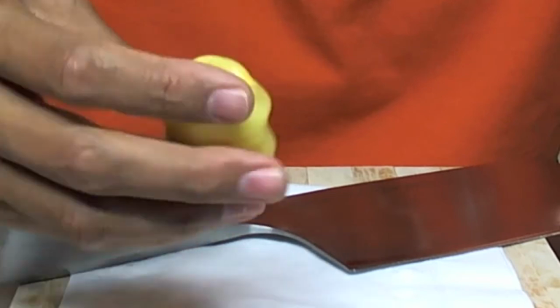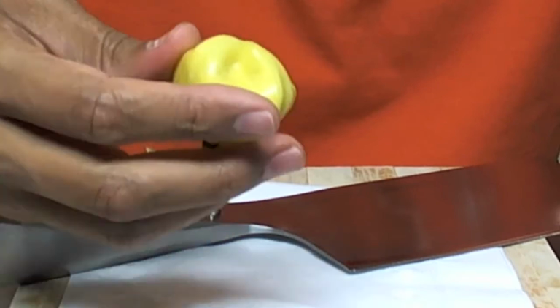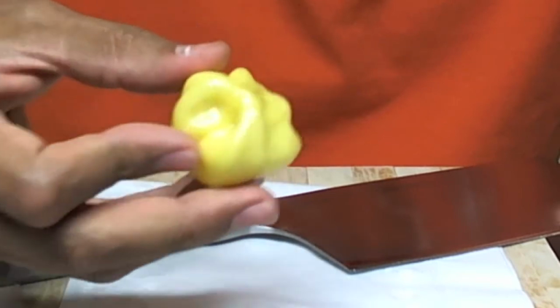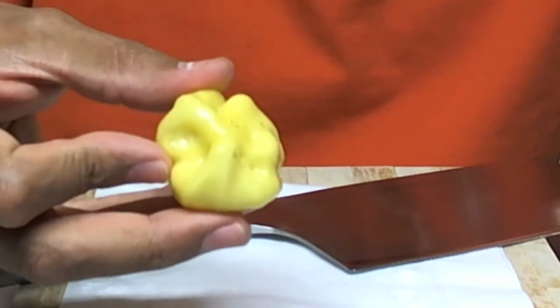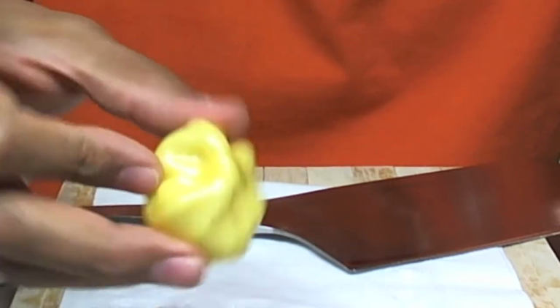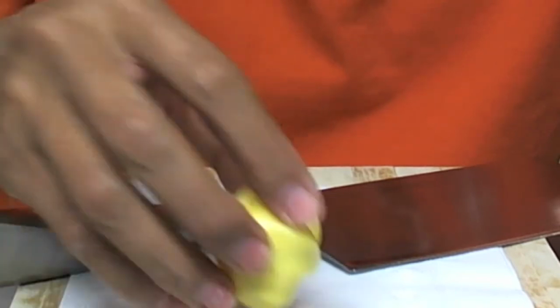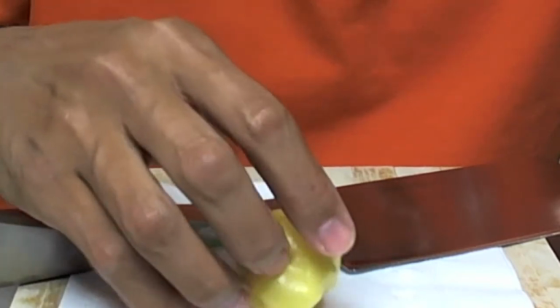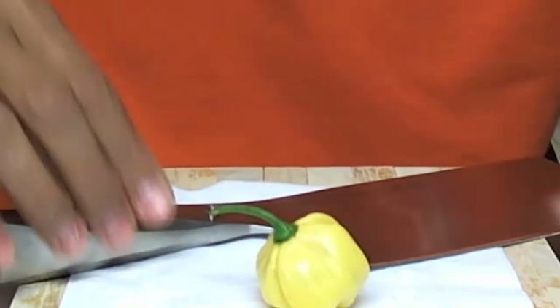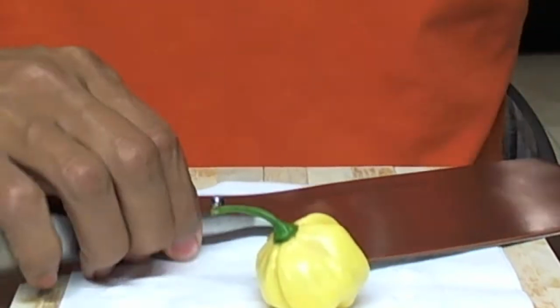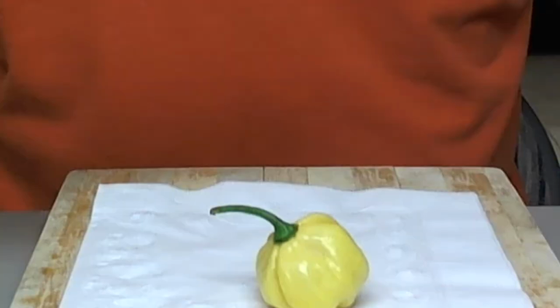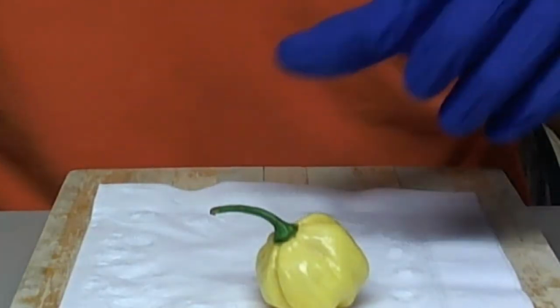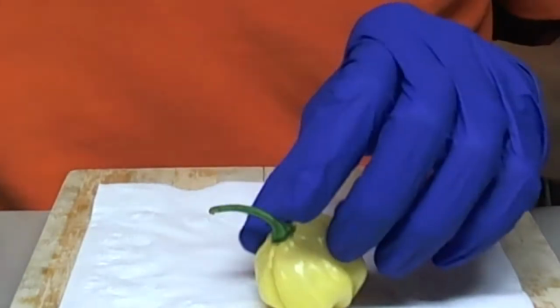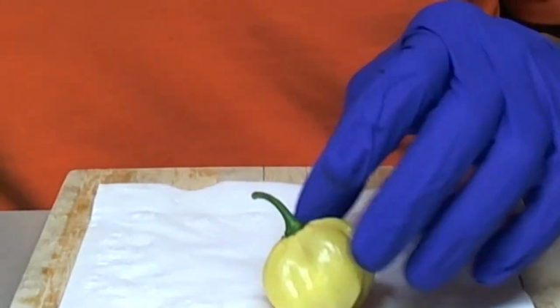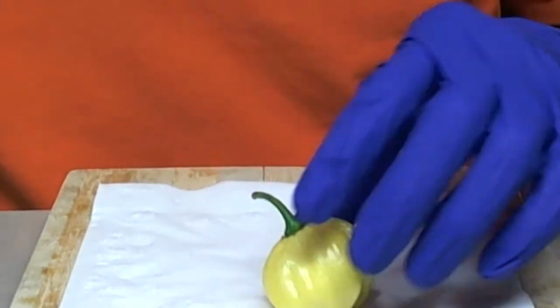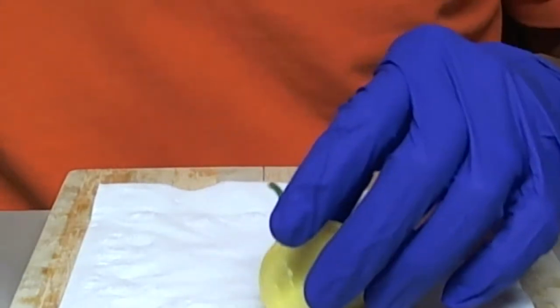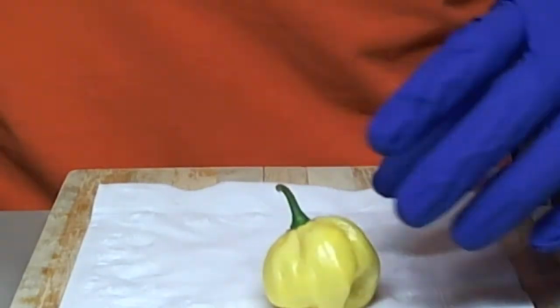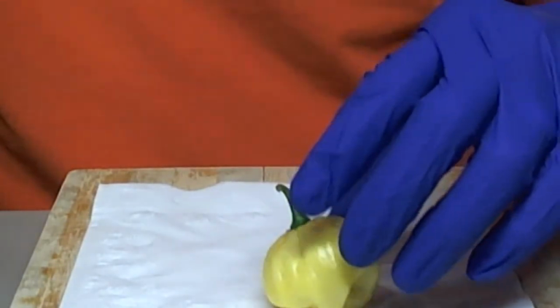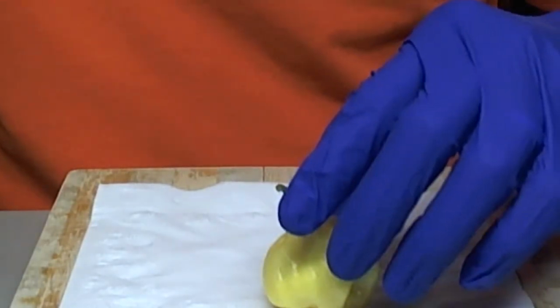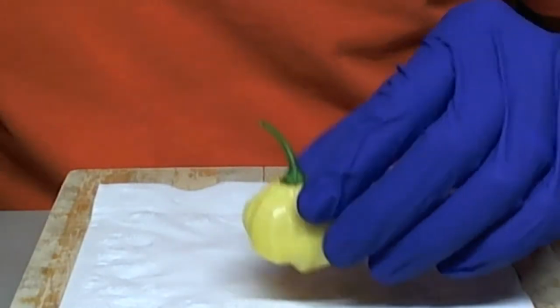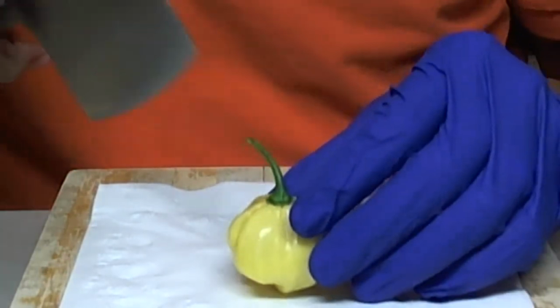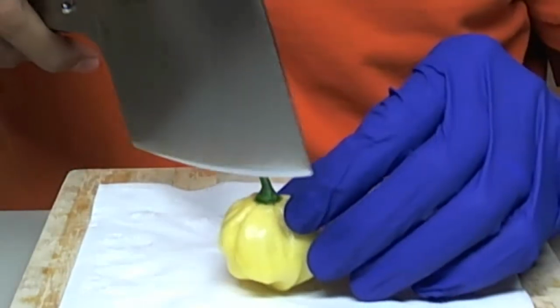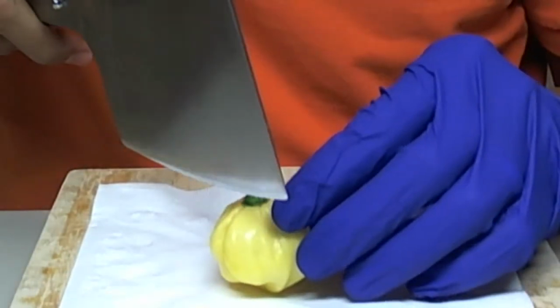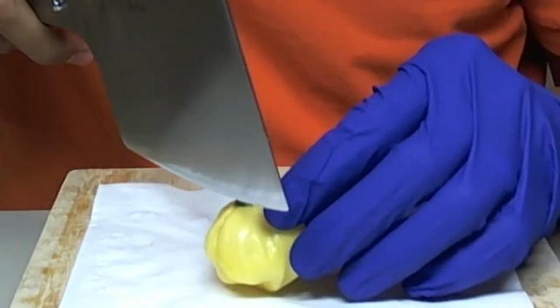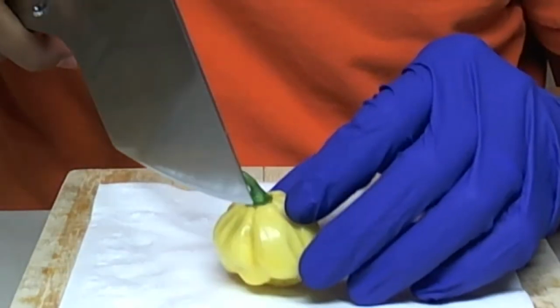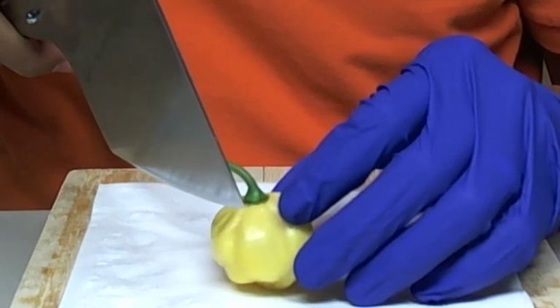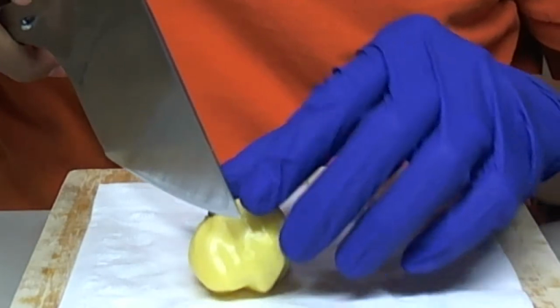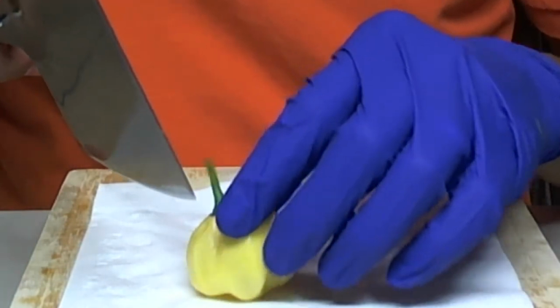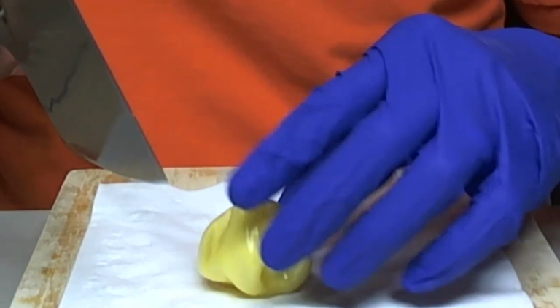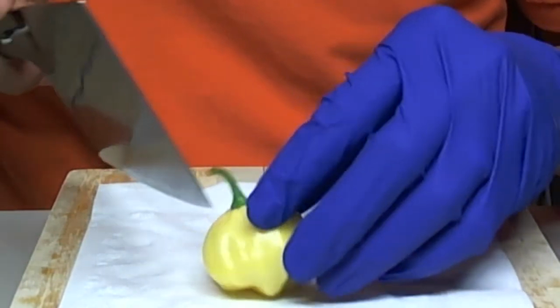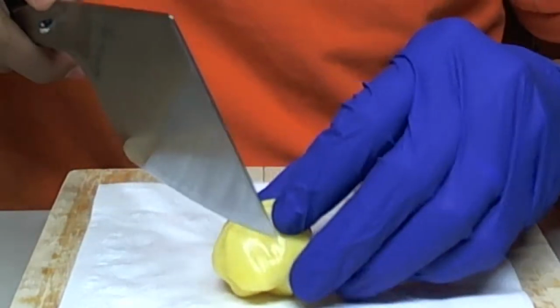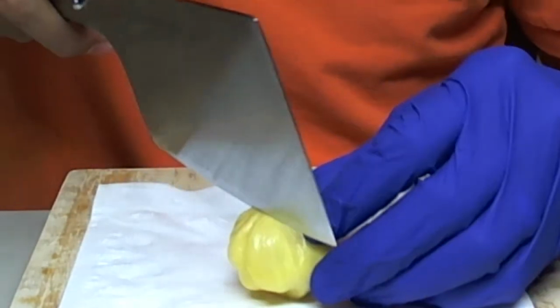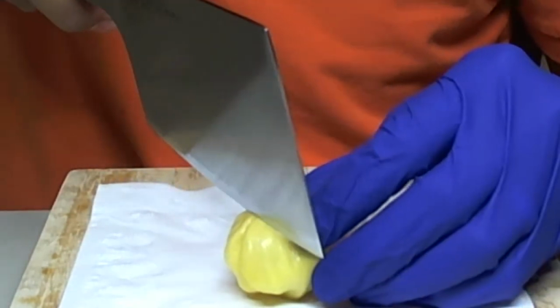So I'm looking forward to trying this. Let's cut it open and see what we have. Initial reports say this is pretty hot — not super hot, but very hot. Let's see what it looks like.